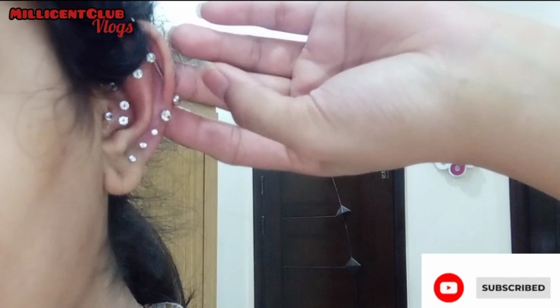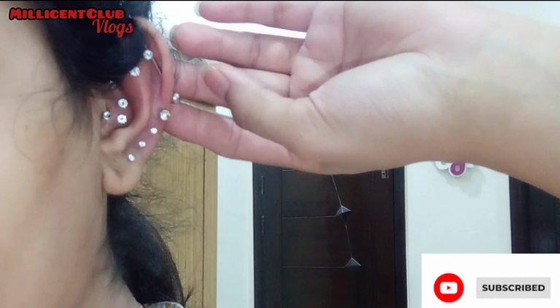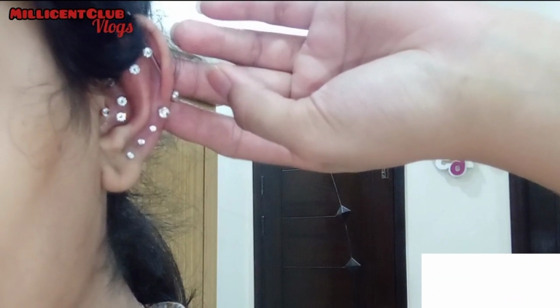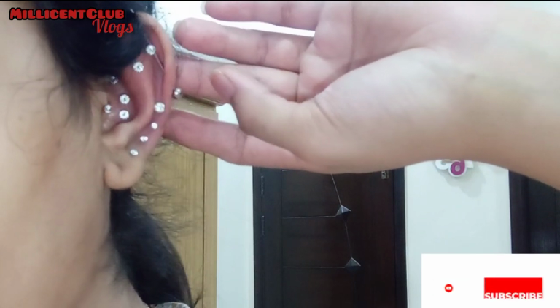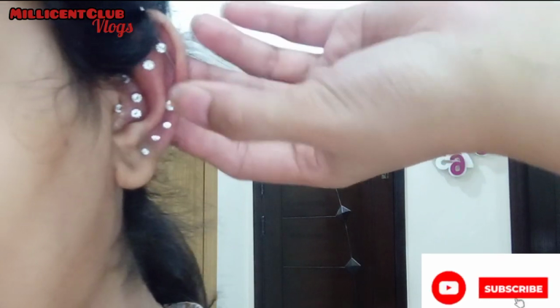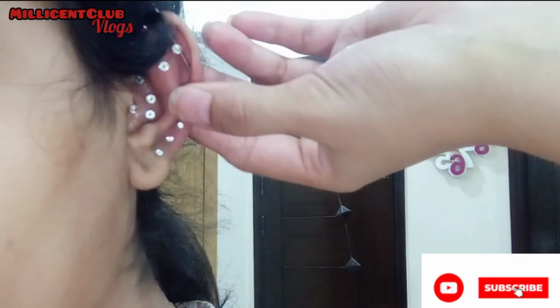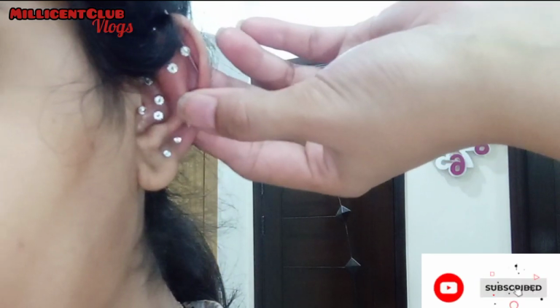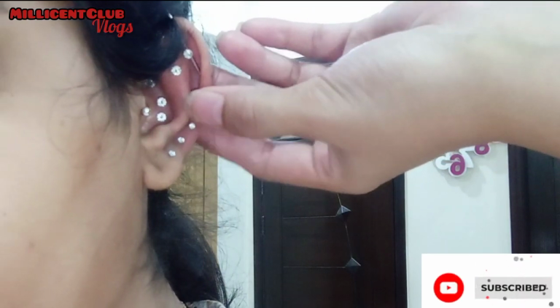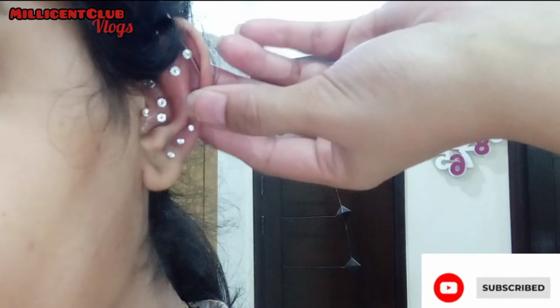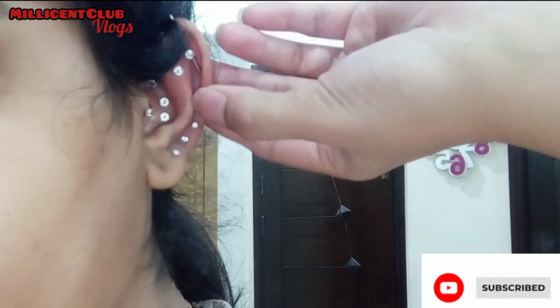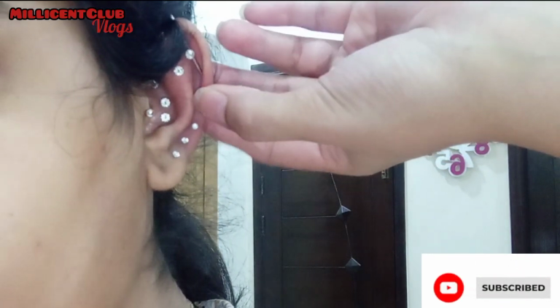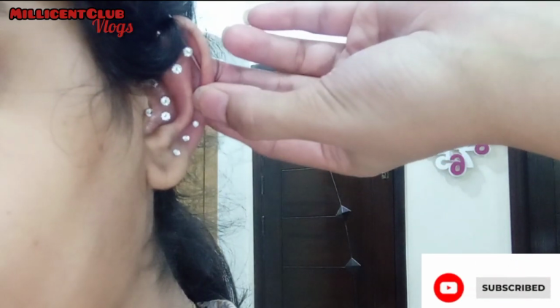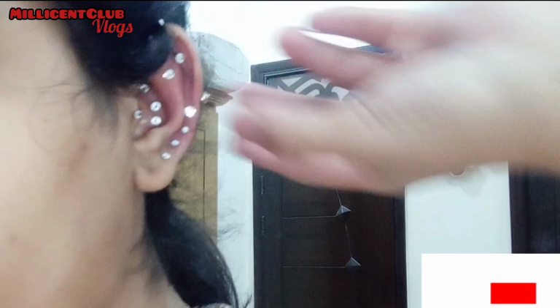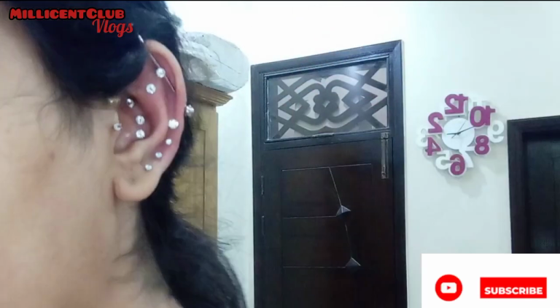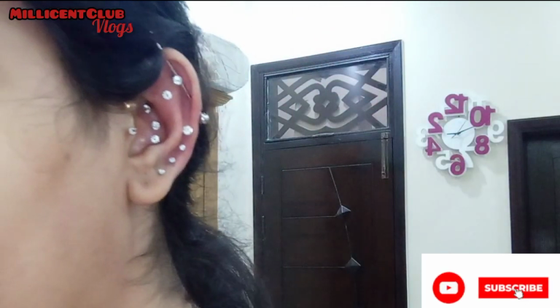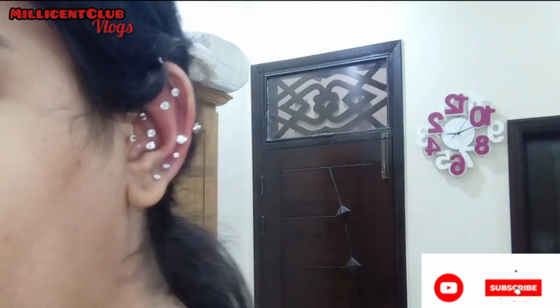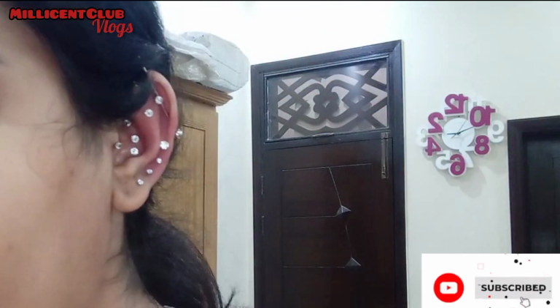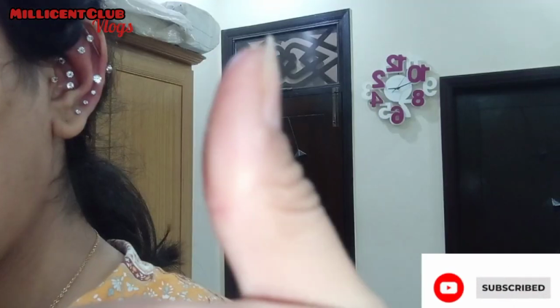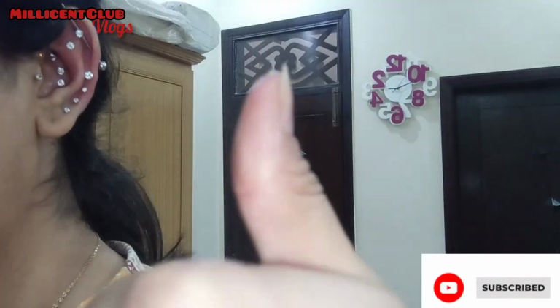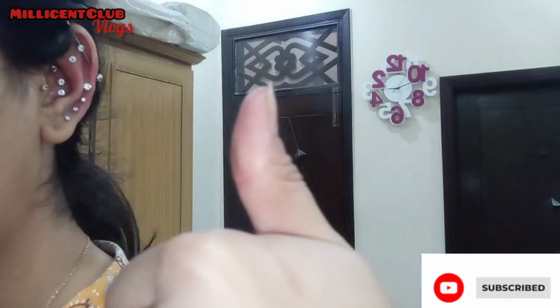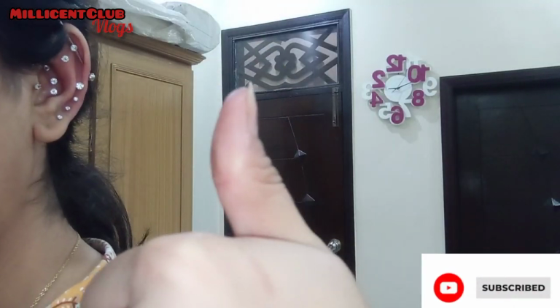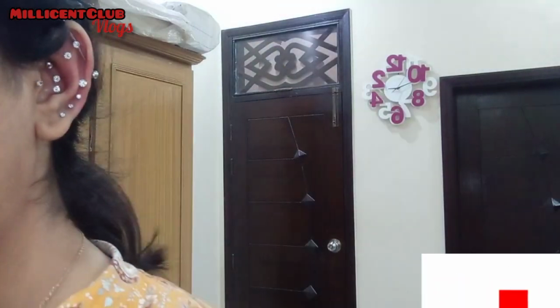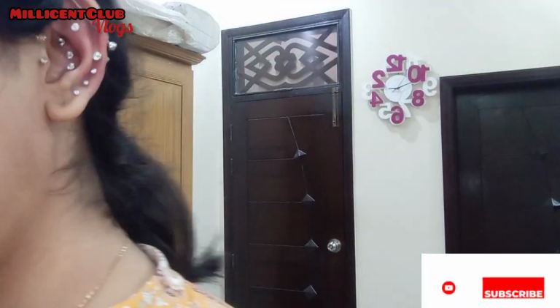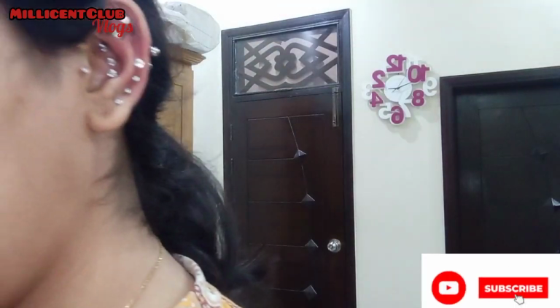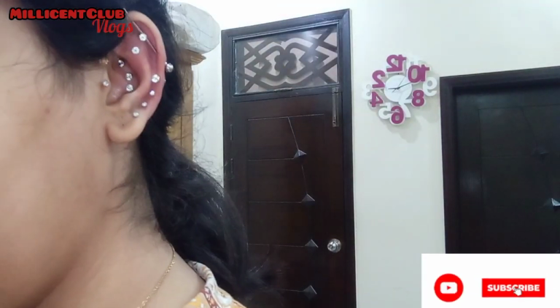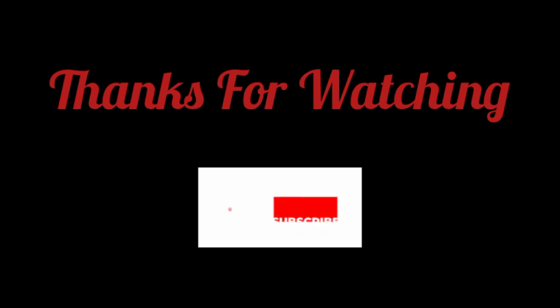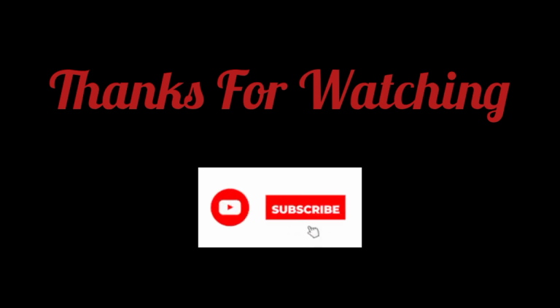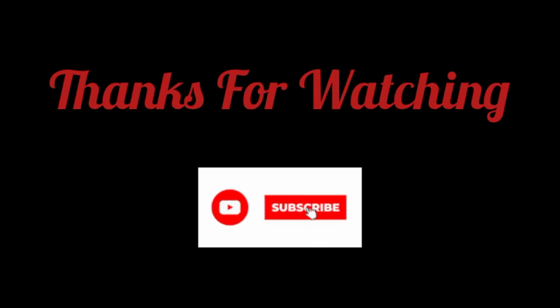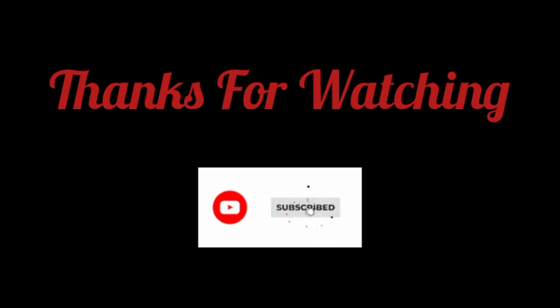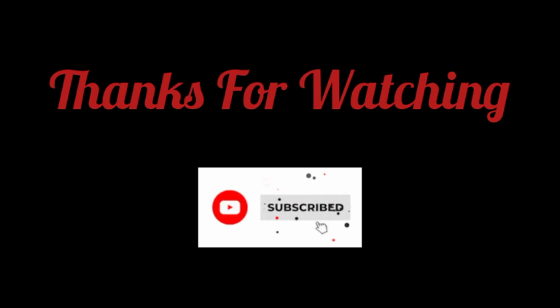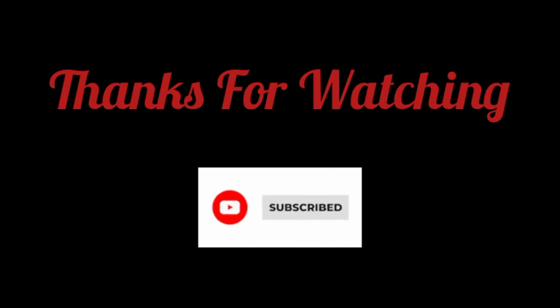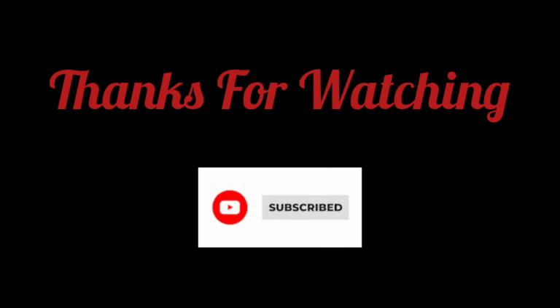There were a lot of requests to show the piercing live, that's why I made this video. Don't forget to like and subscribe. Thank you.